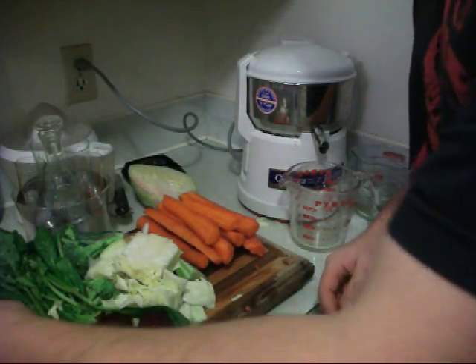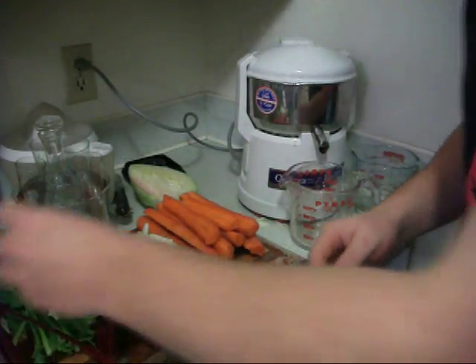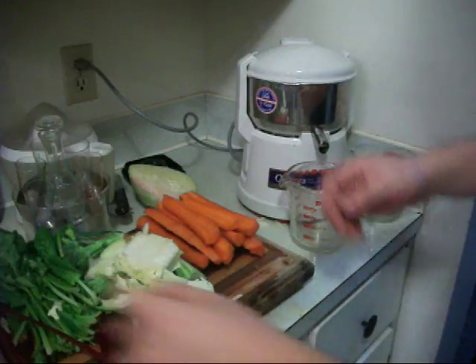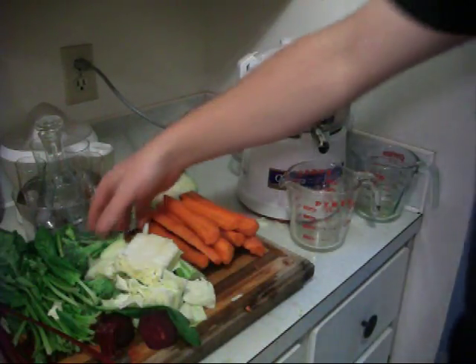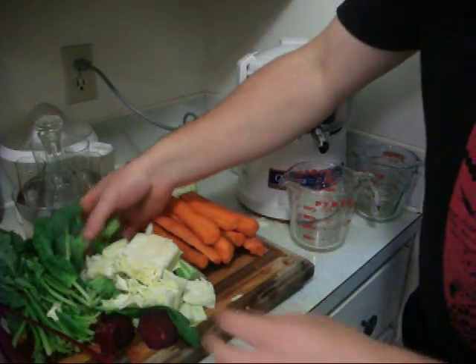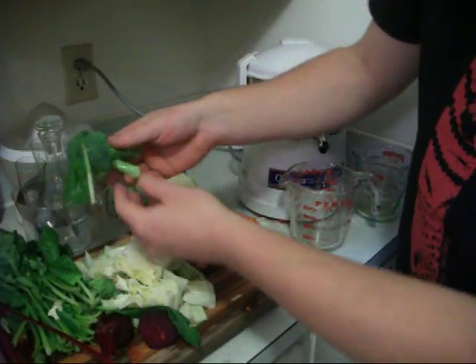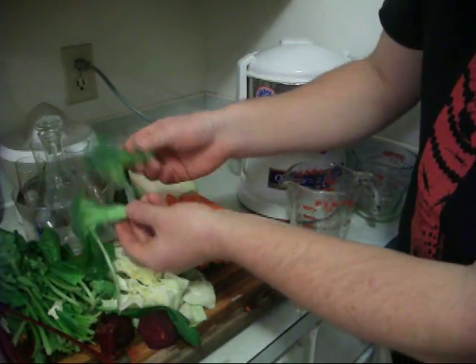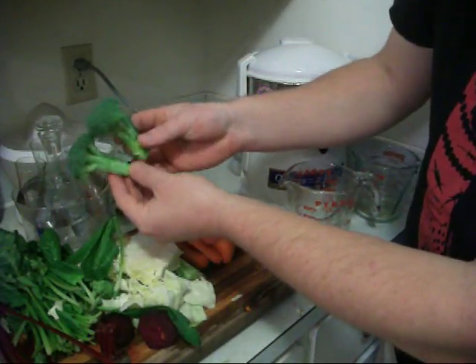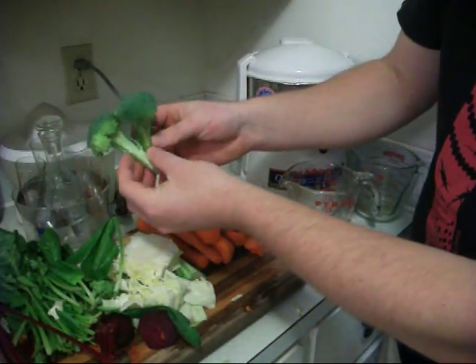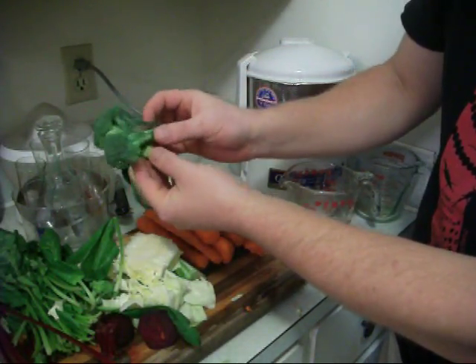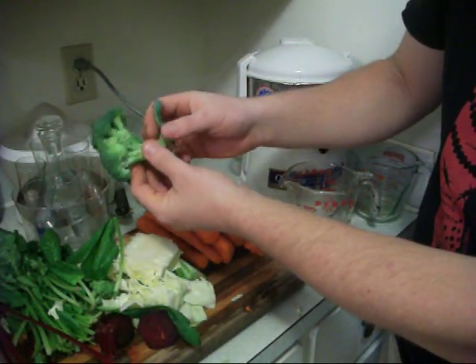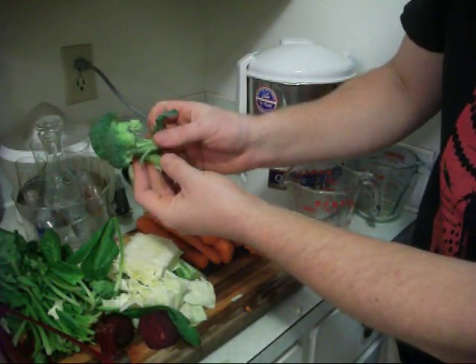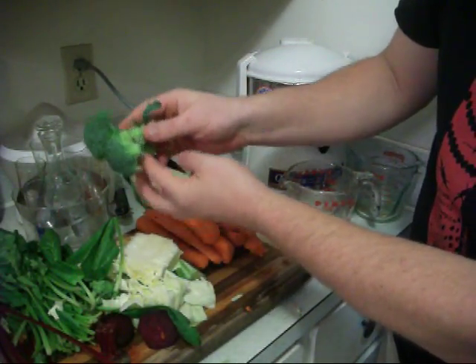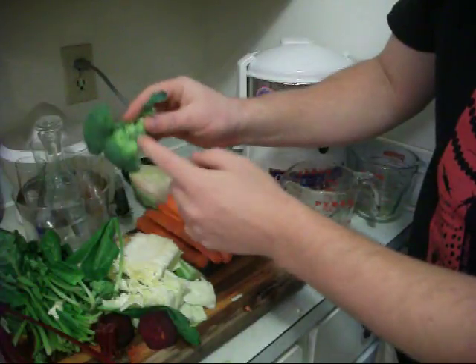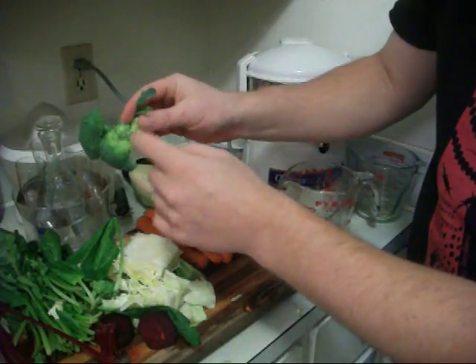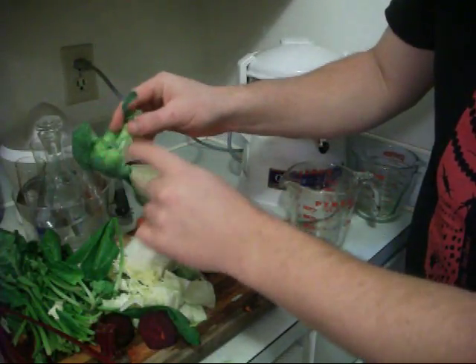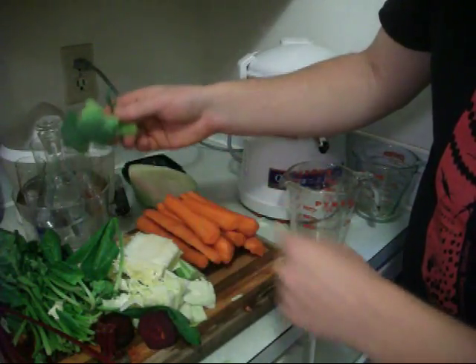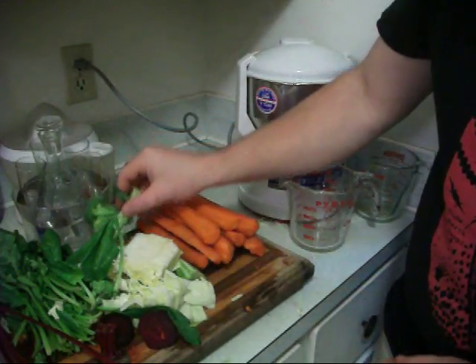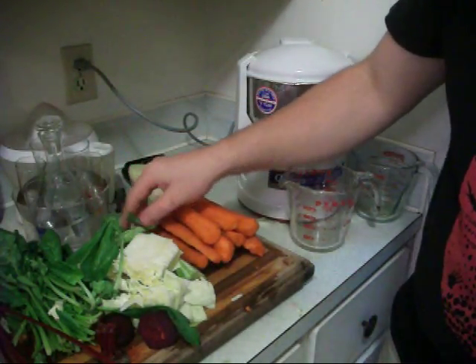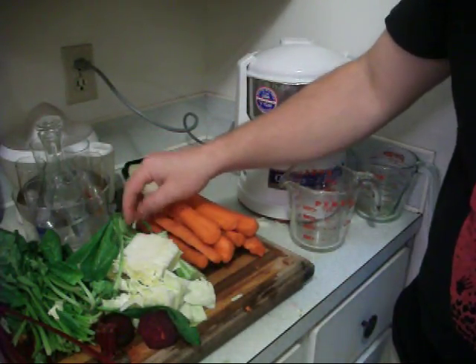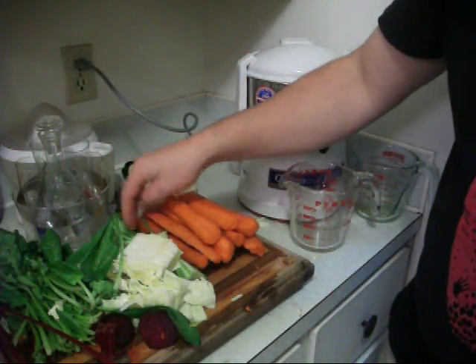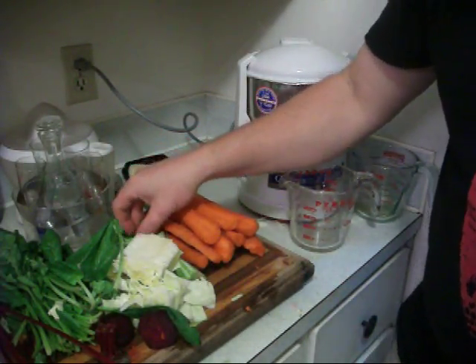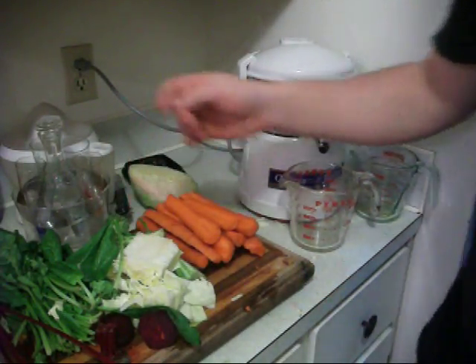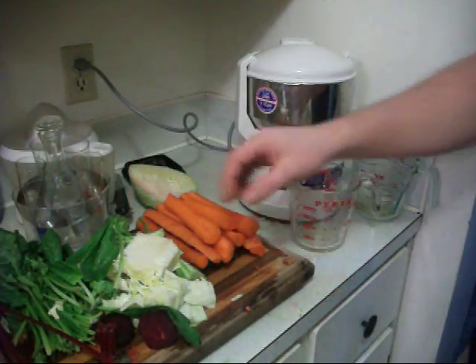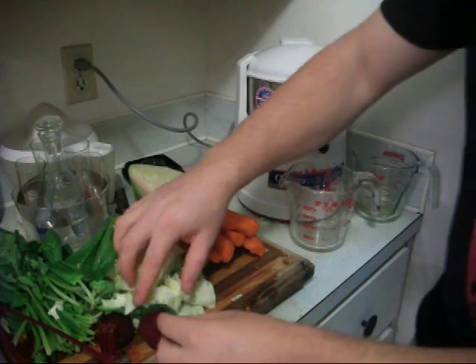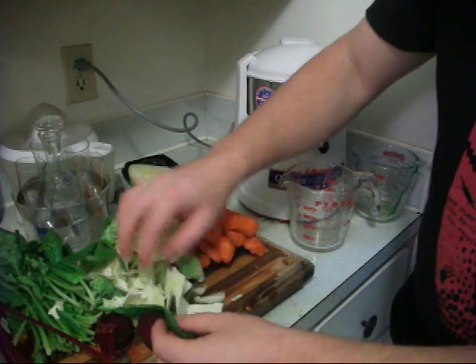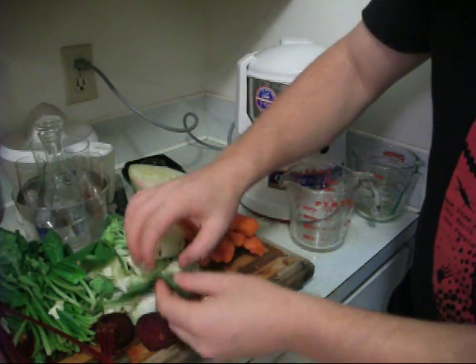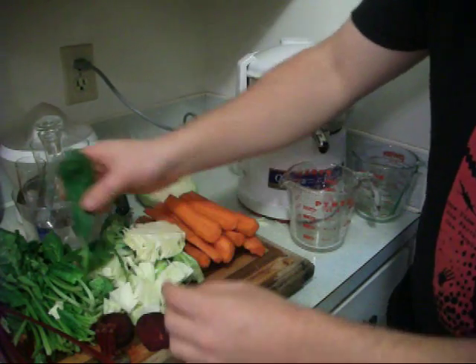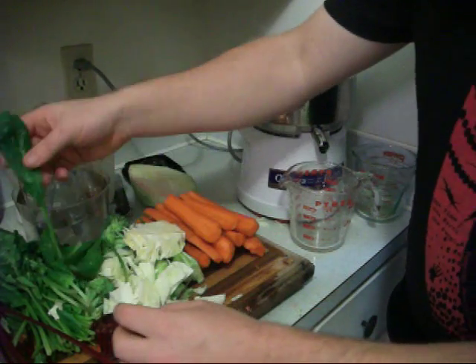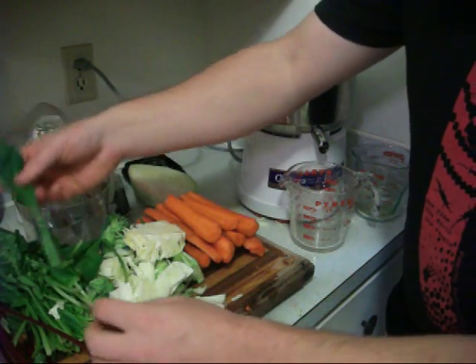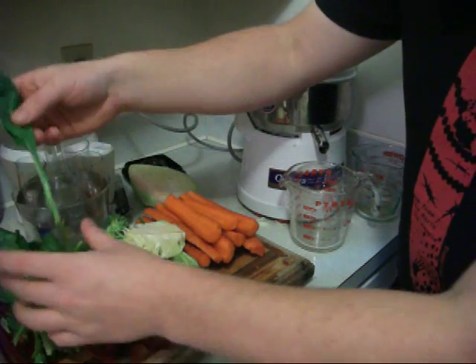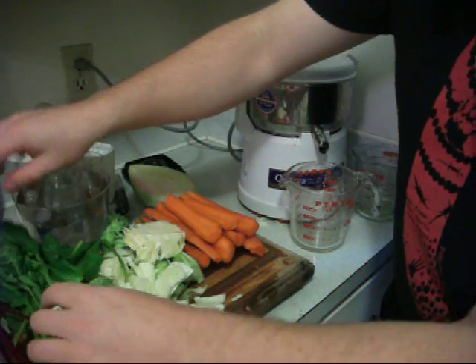We got broccoli, which is a cruciferous vegetable used for detoxification of the liver. It contains some glutathione and other antioxidants and nutrients.